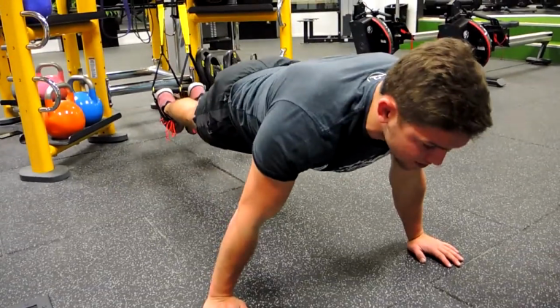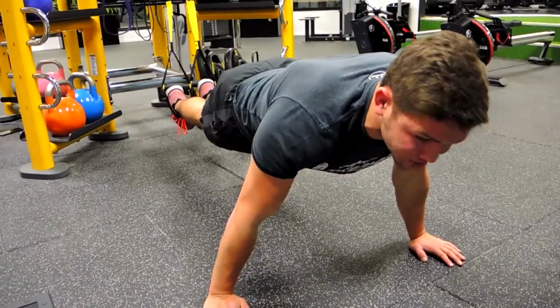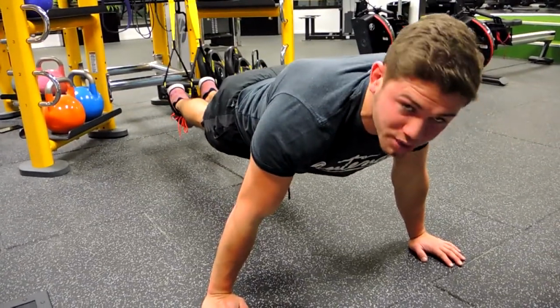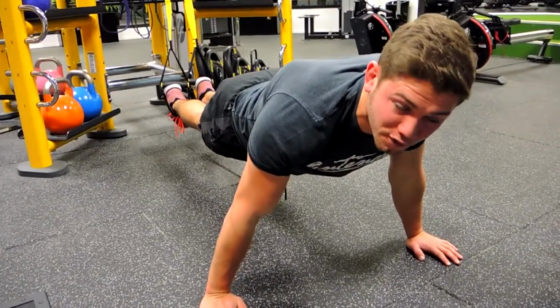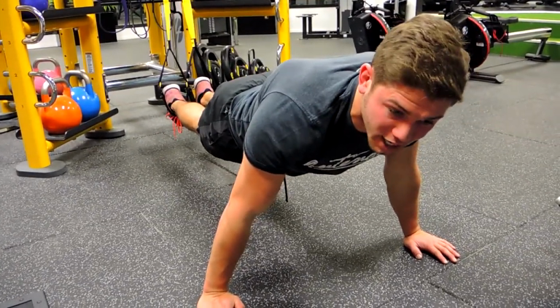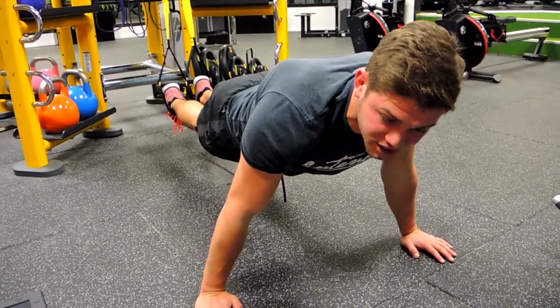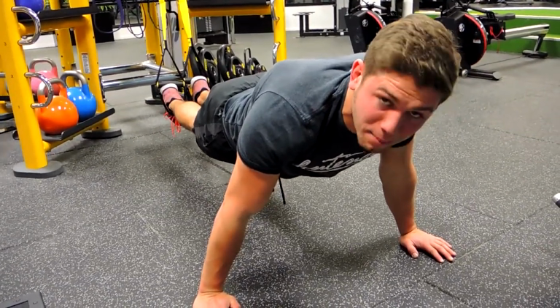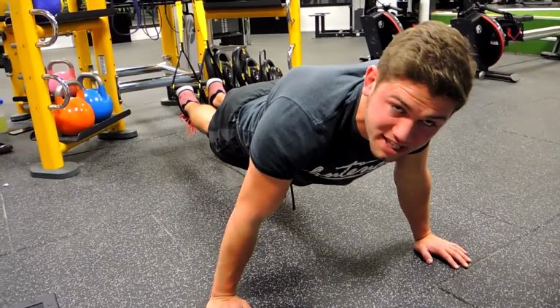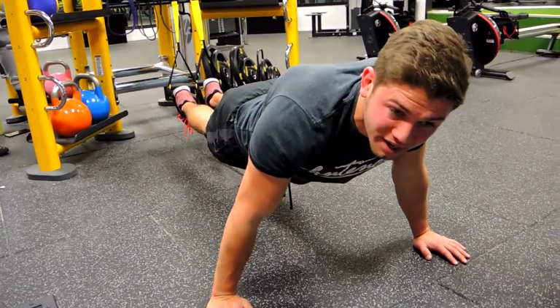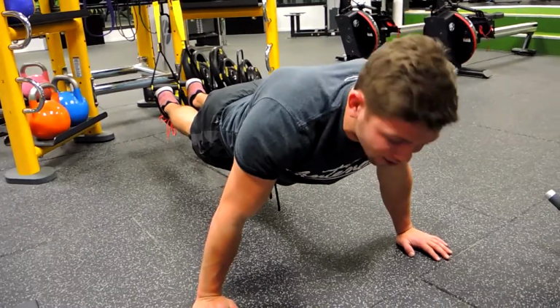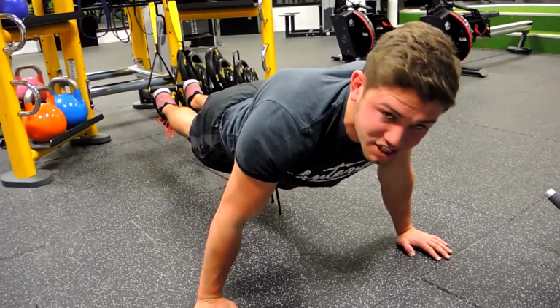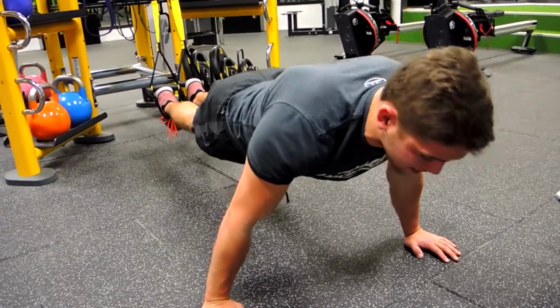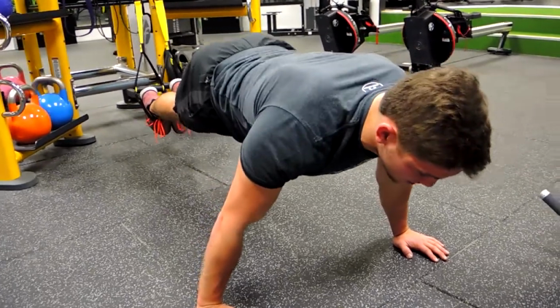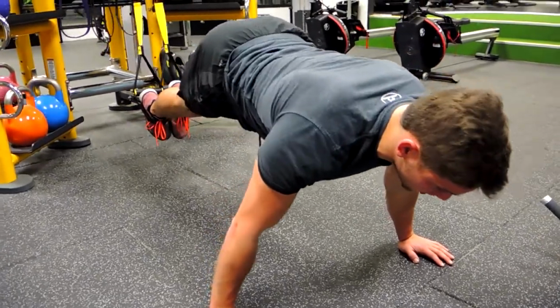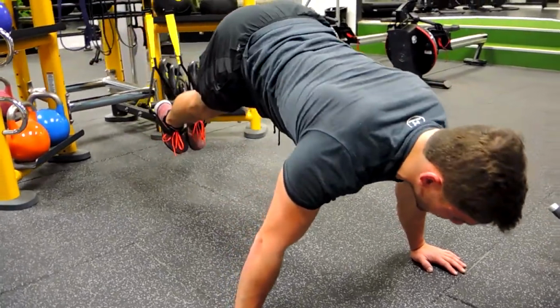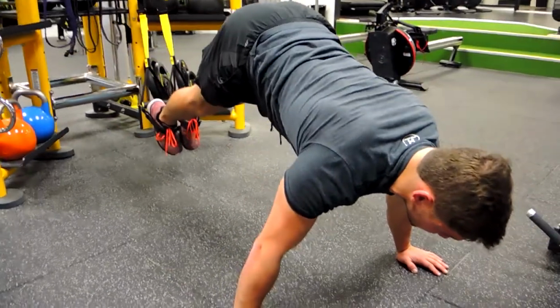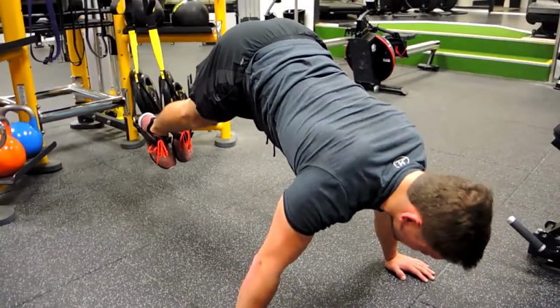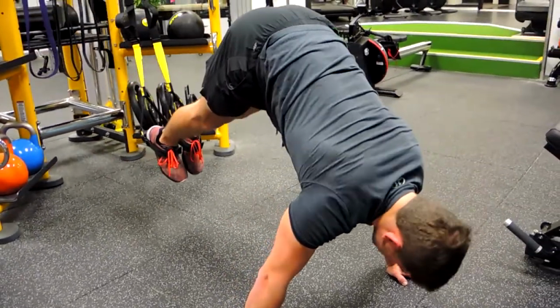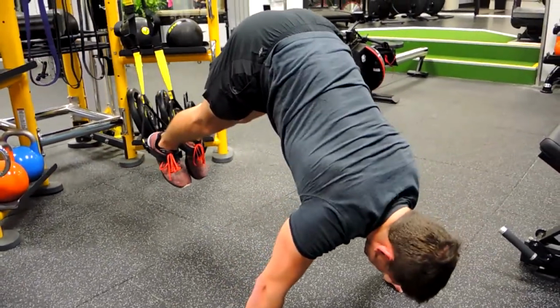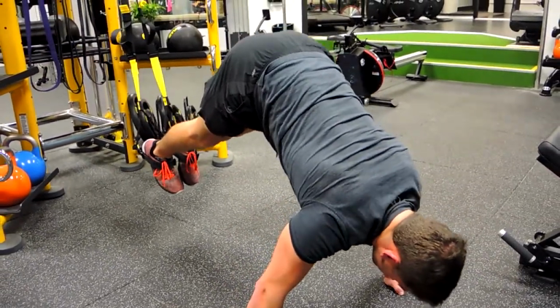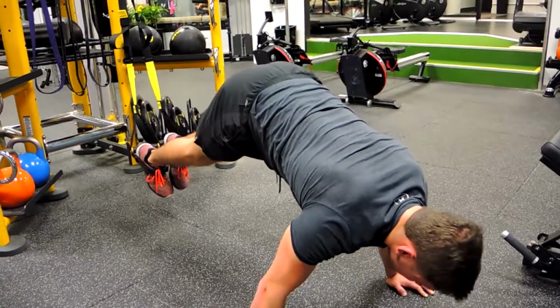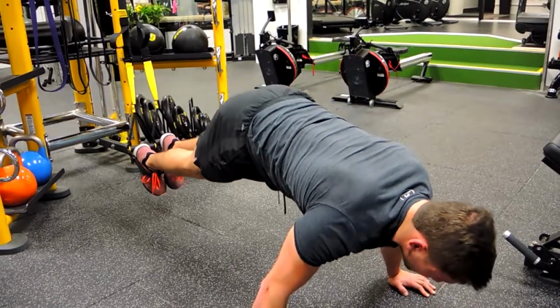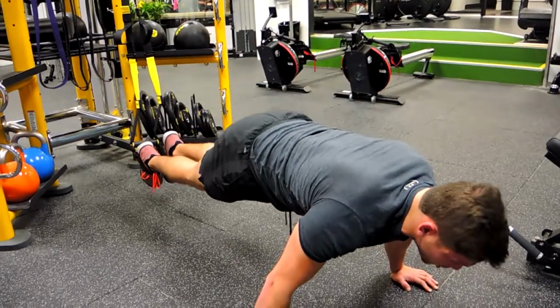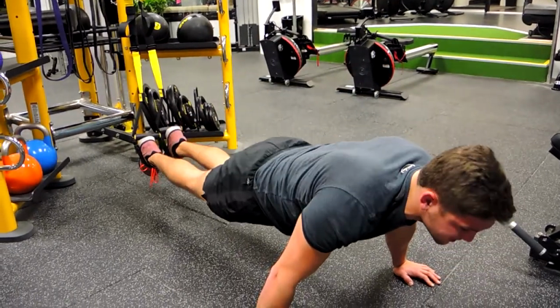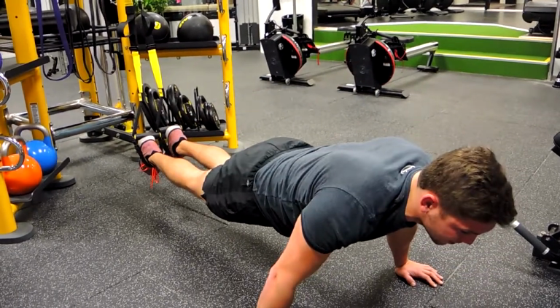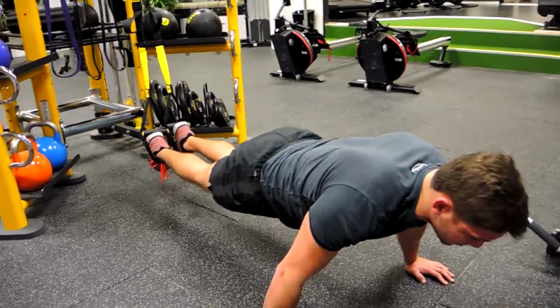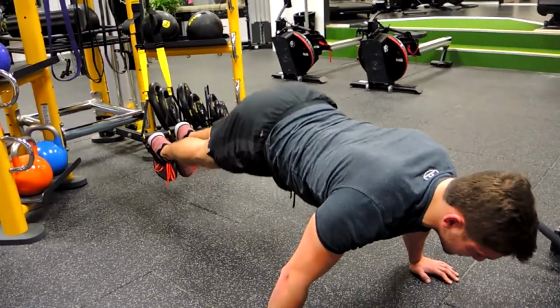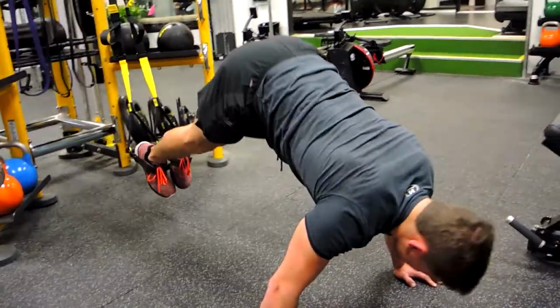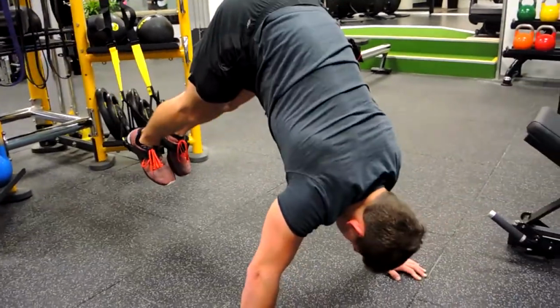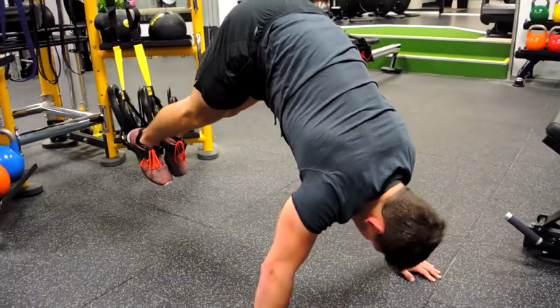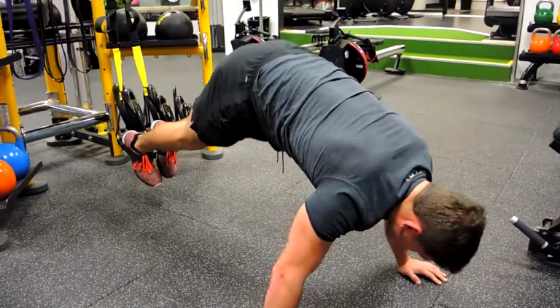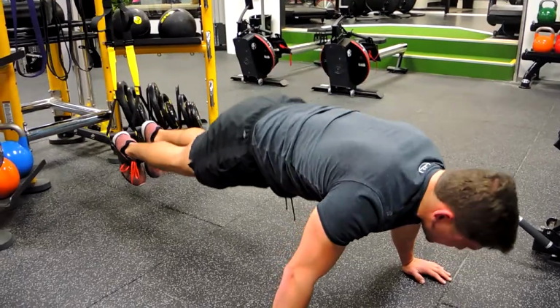Squeeze the glutes and all you're doing is folding from the hip. So our upper body stays straight, our legs stay straight. Hips shoot up to the ceiling as much as possible, and then you control your weight down. Hips shoot up to the ceiling, and you control the weight down.